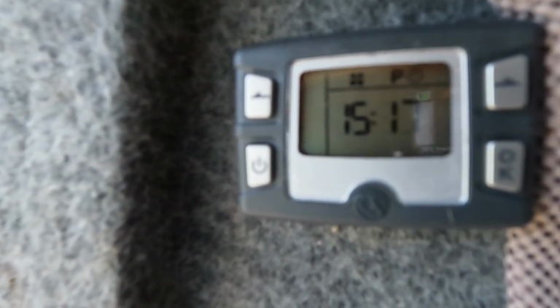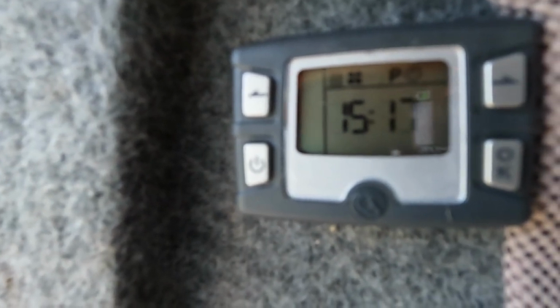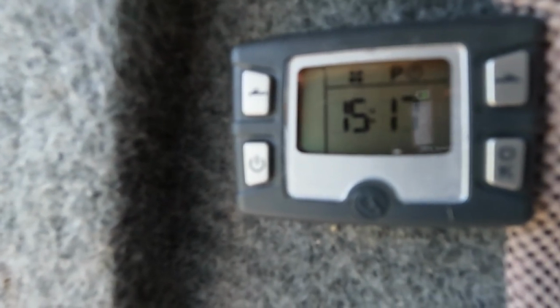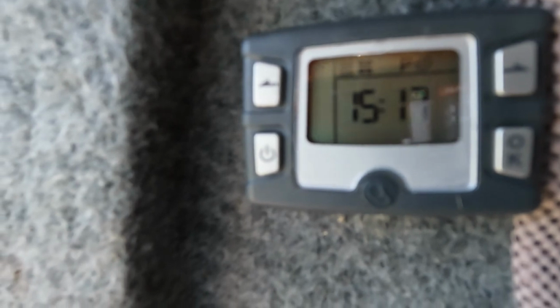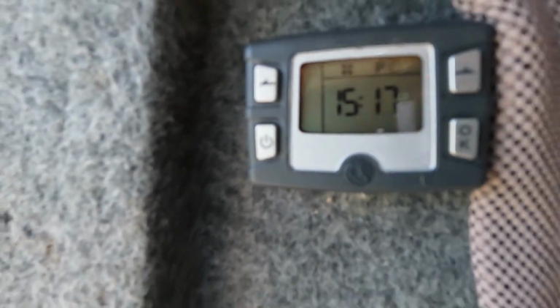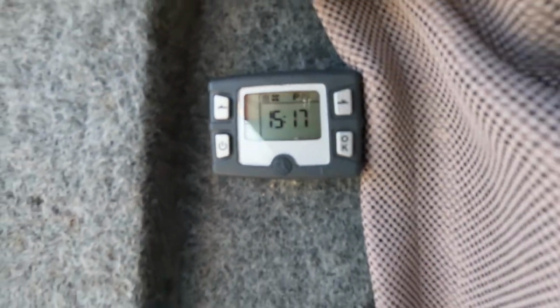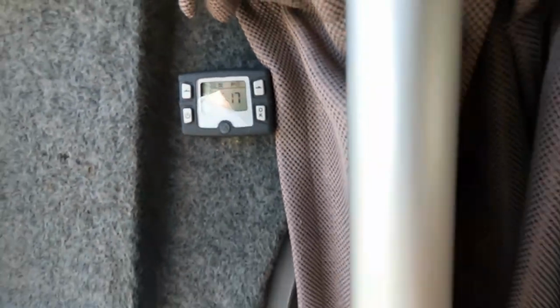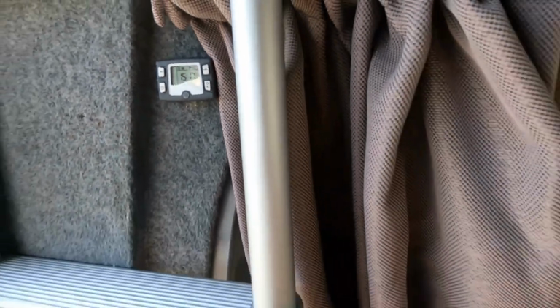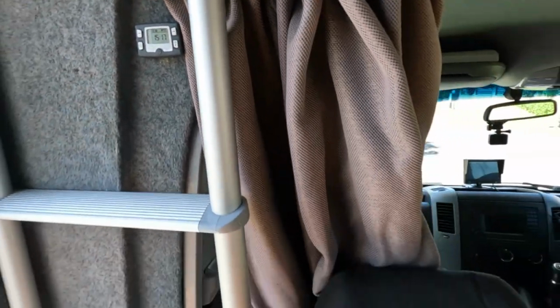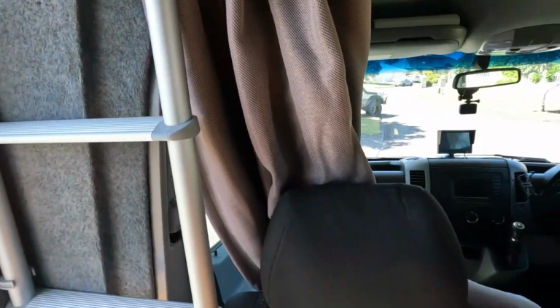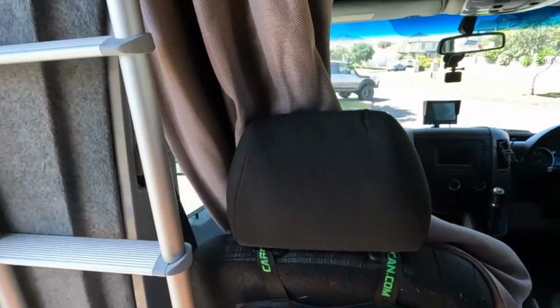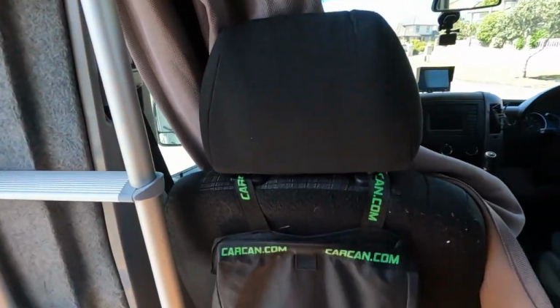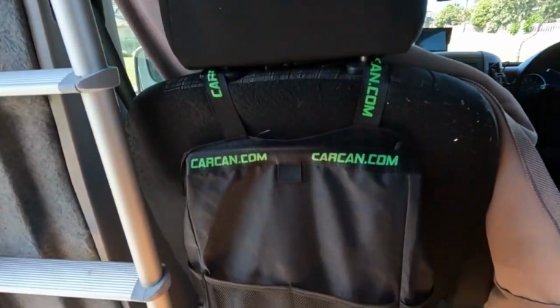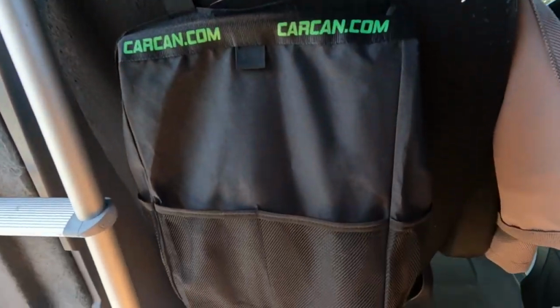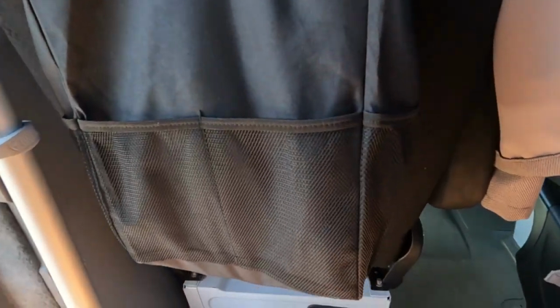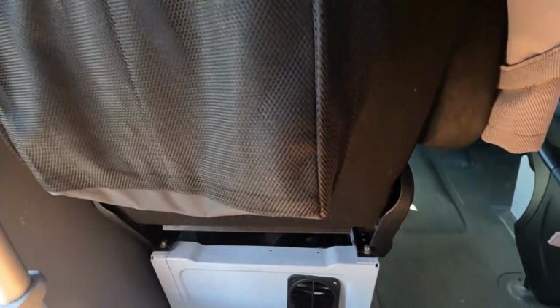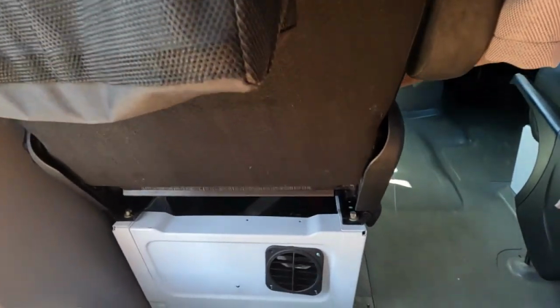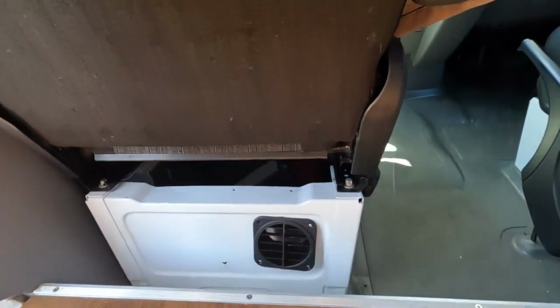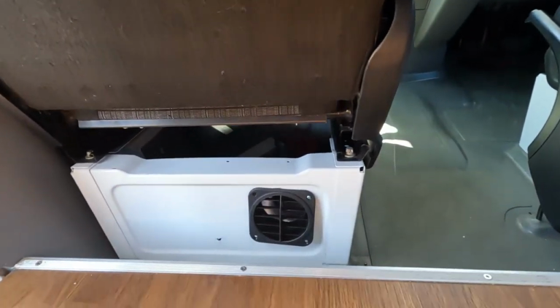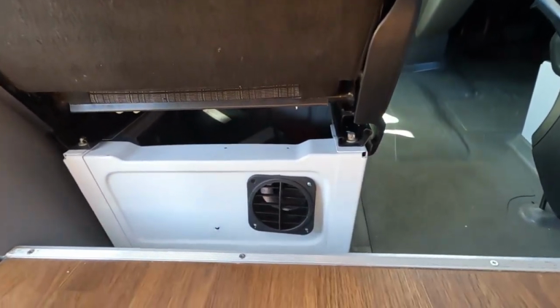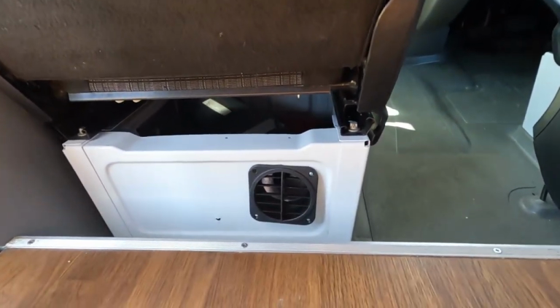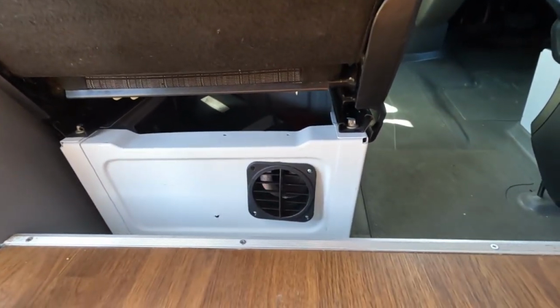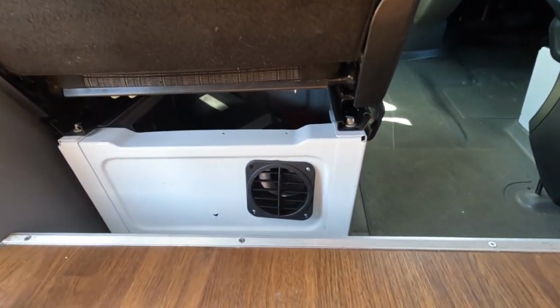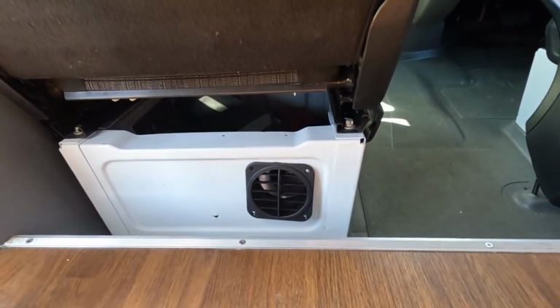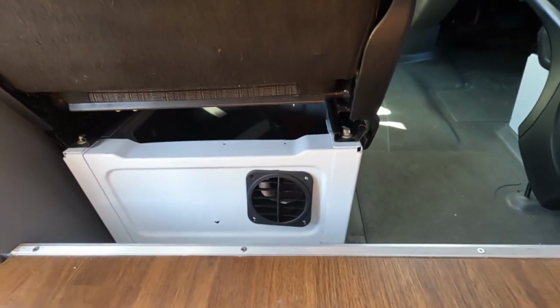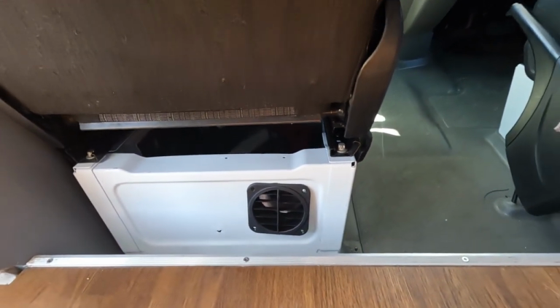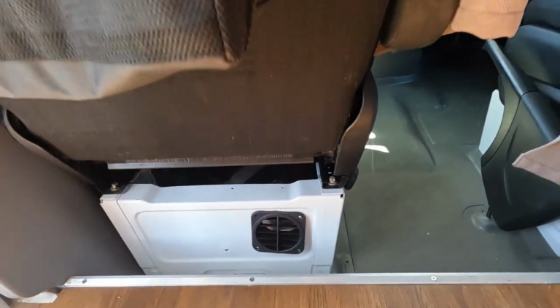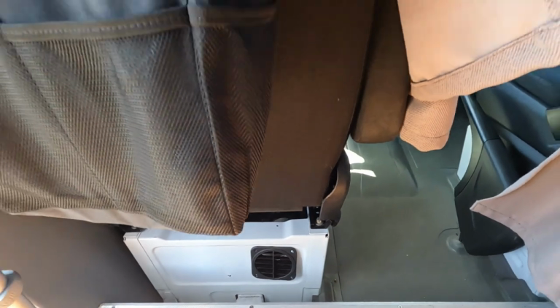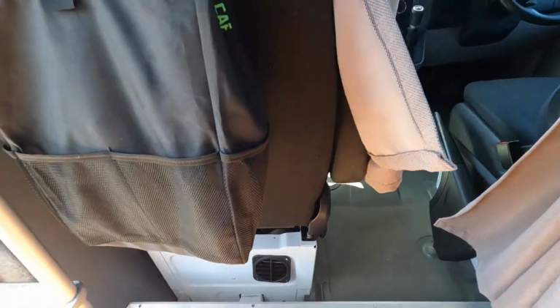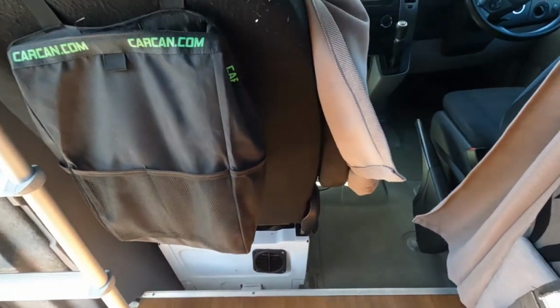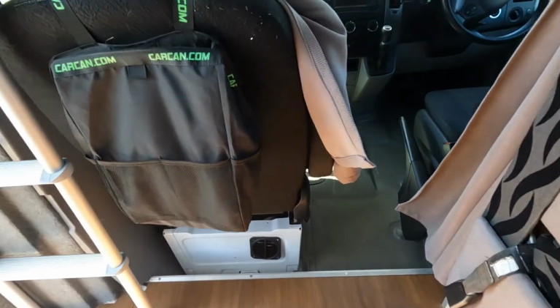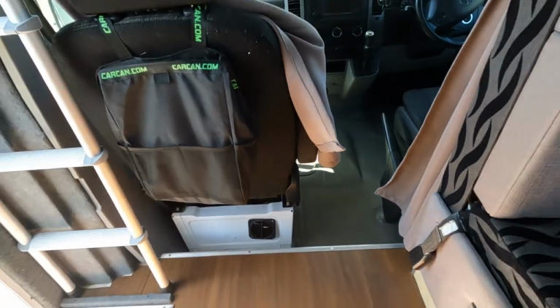We'll just show you where the vent is, to make sure you don't have anything in front of it. Because if you've got it high and going, it will probably melt whatever's in front of it. It's down there just under the passenger seat, so you need to keep that area clear if you're going to operate the heater.